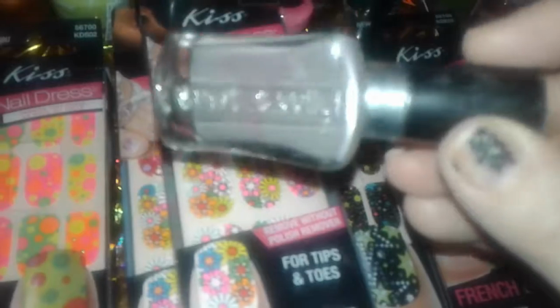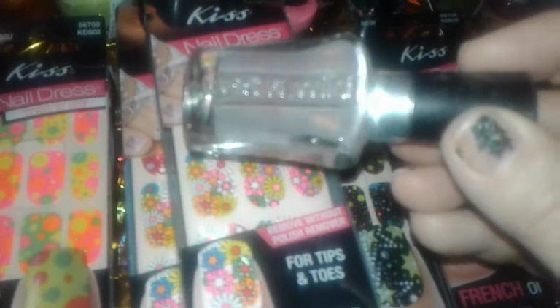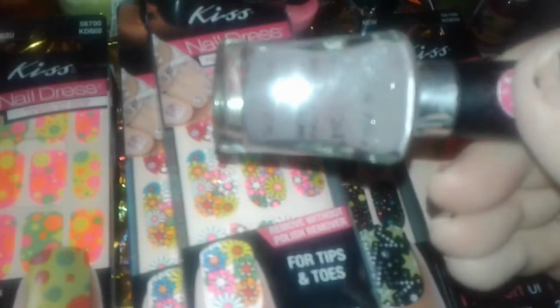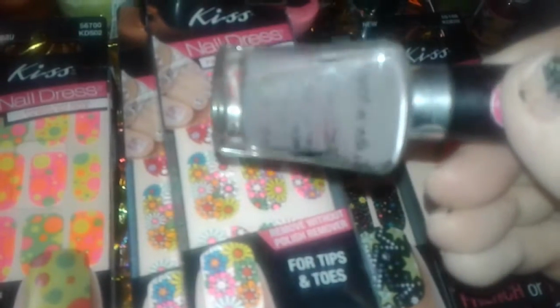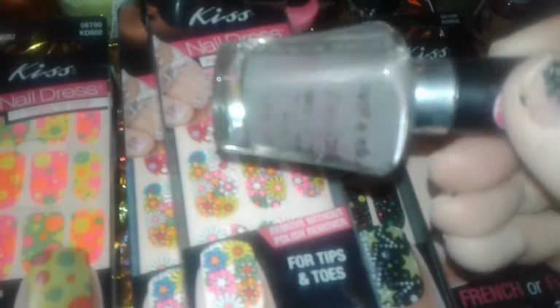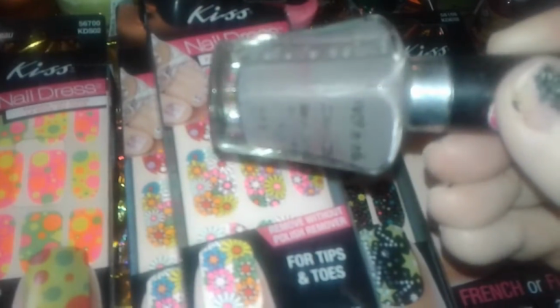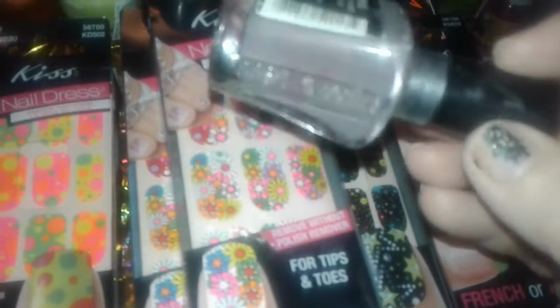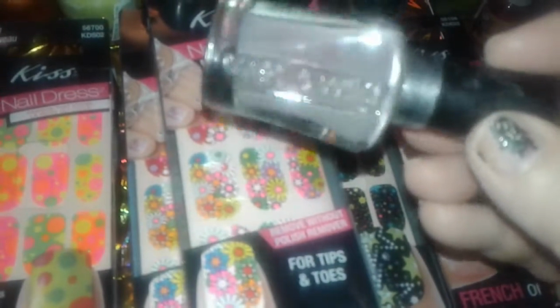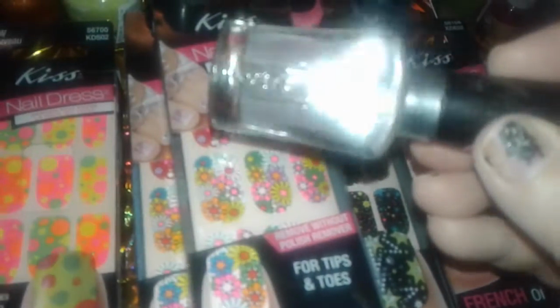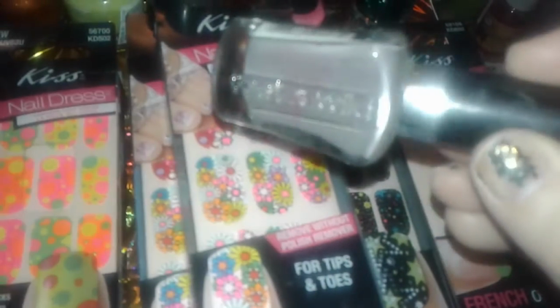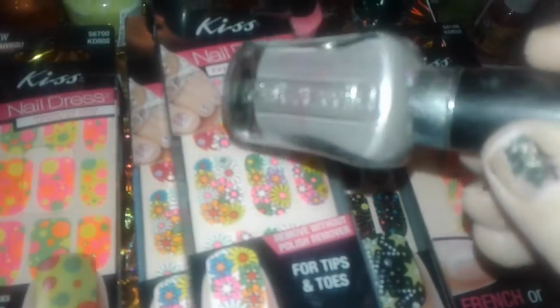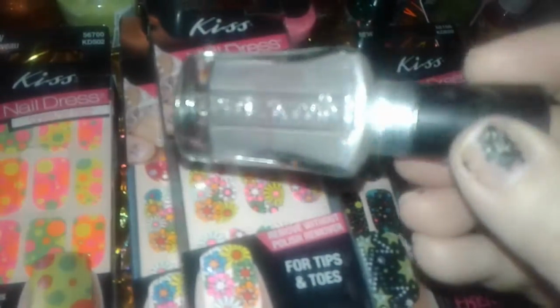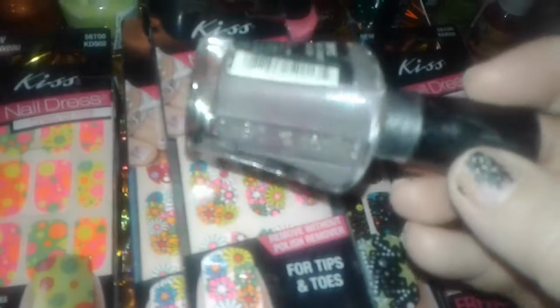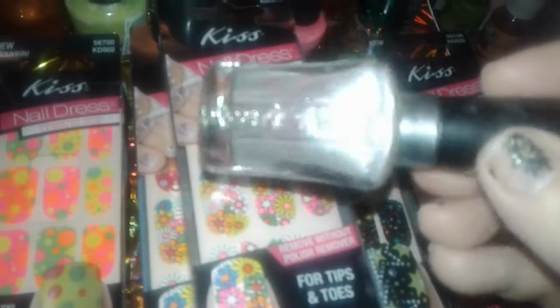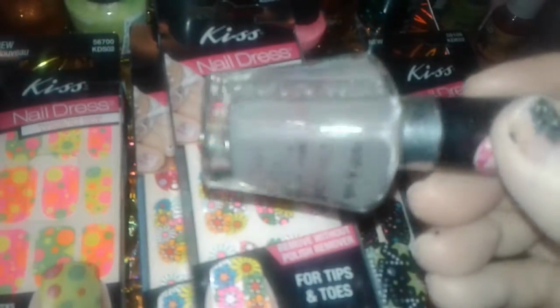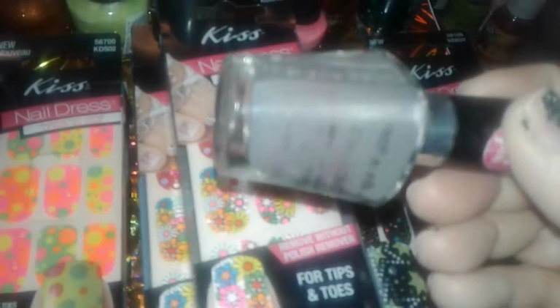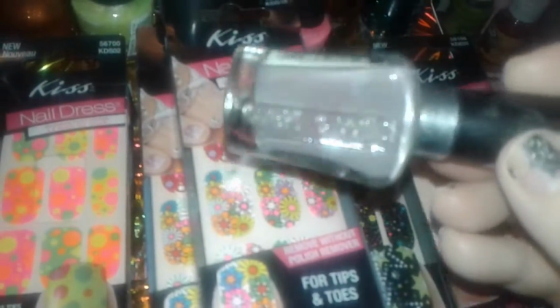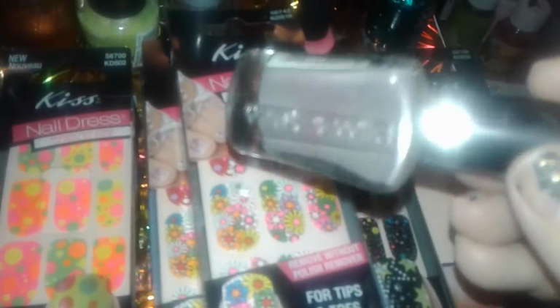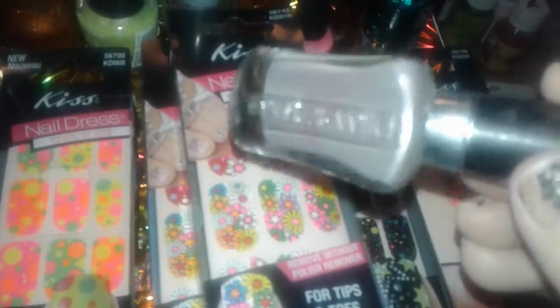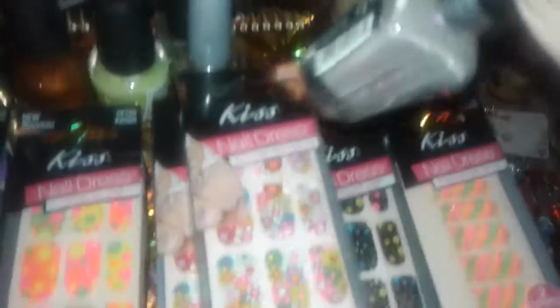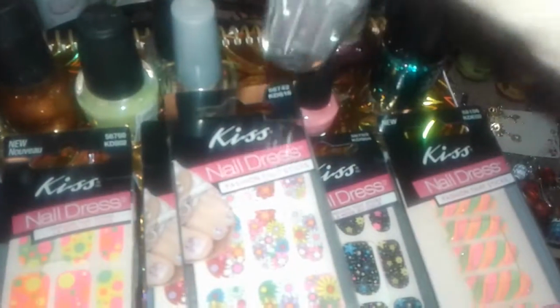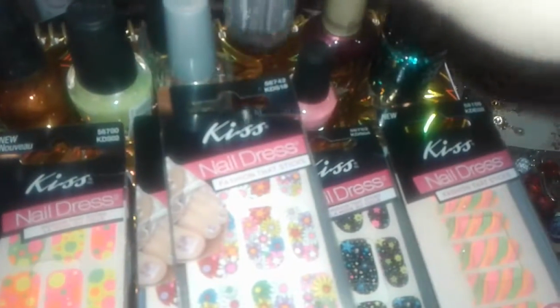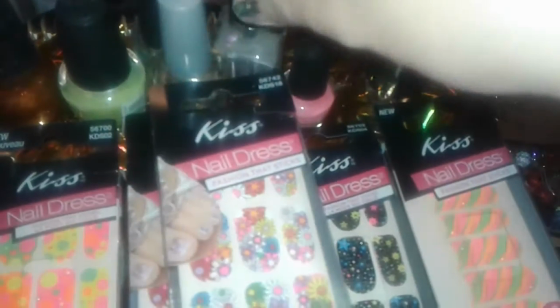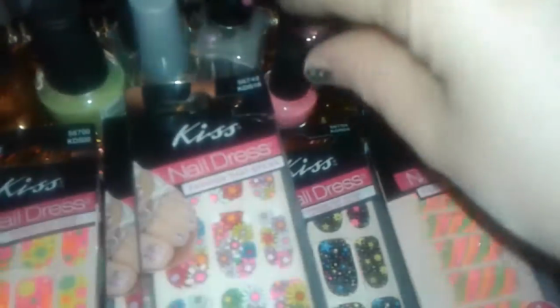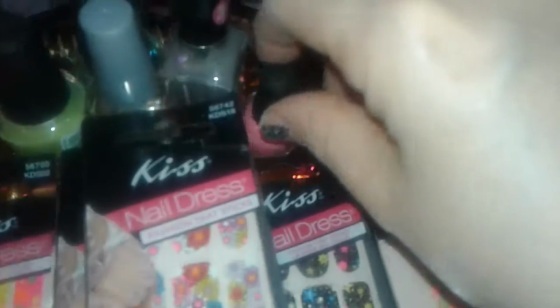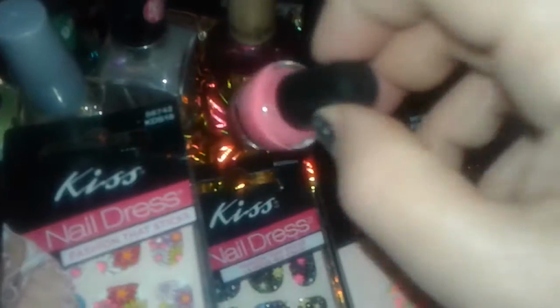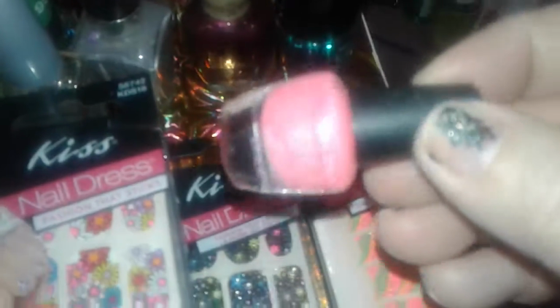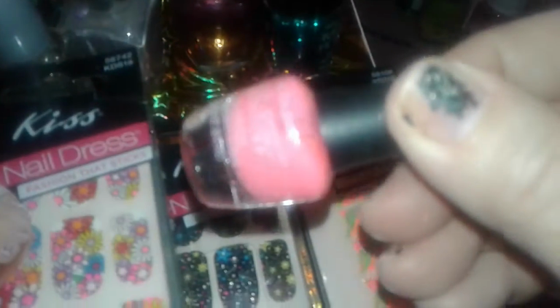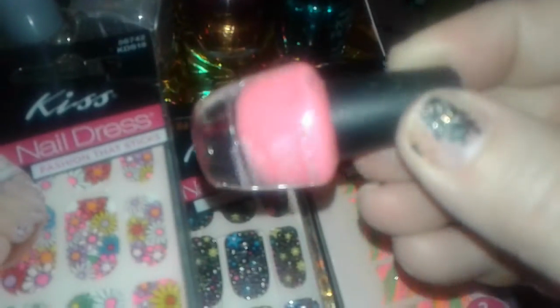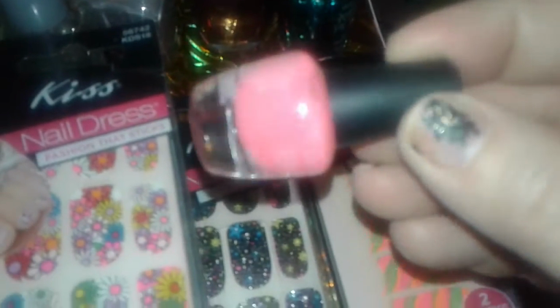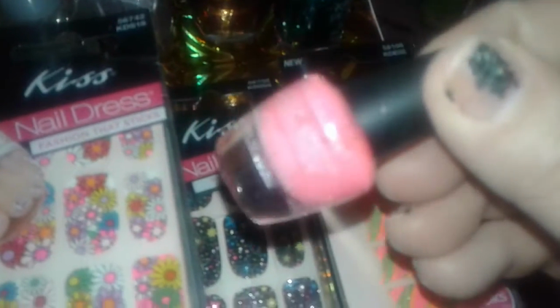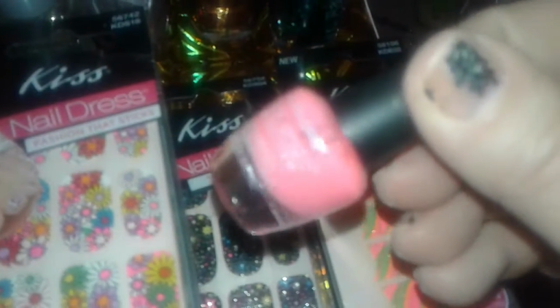one of their mauve type of tan browns or something like that. It's hard to explain the color but it's really pretty. Then I have this pretty little tiny LA Colors,